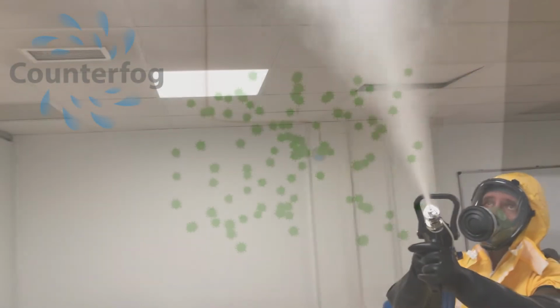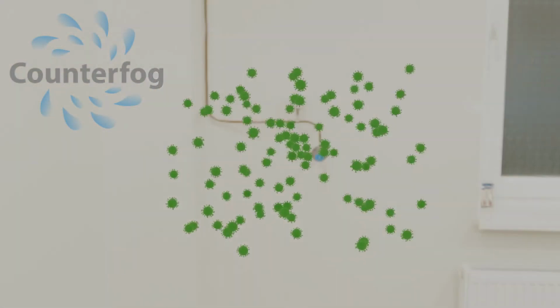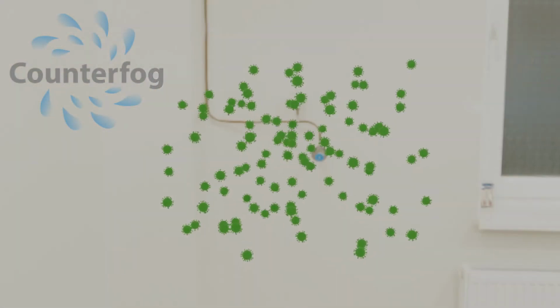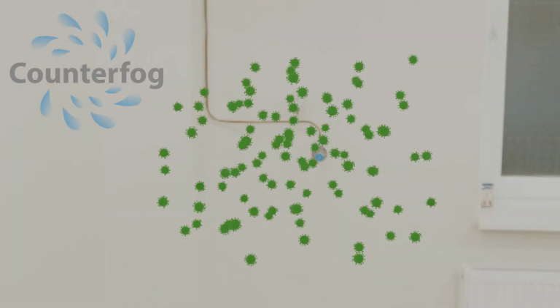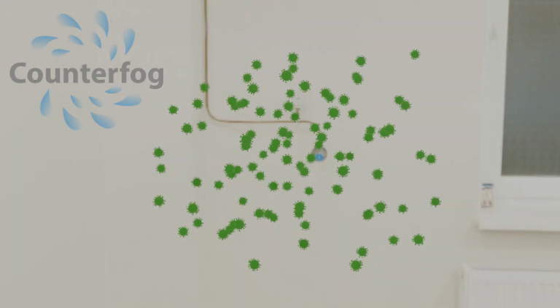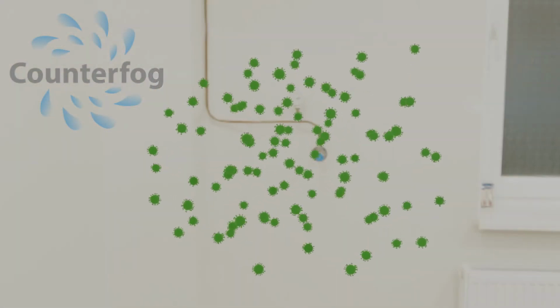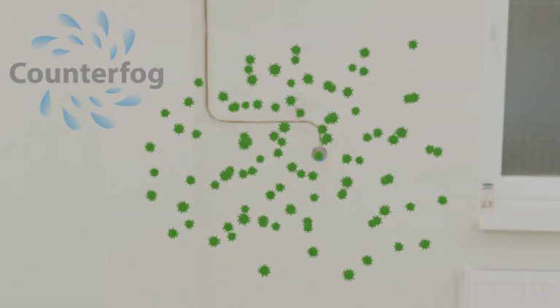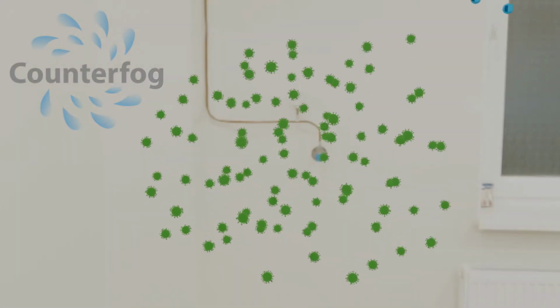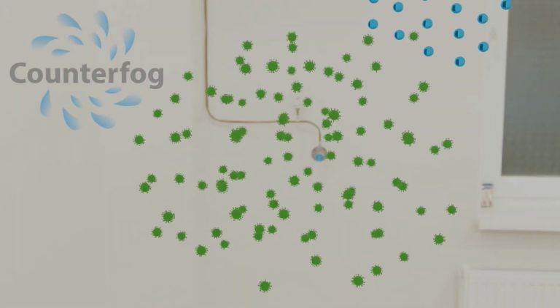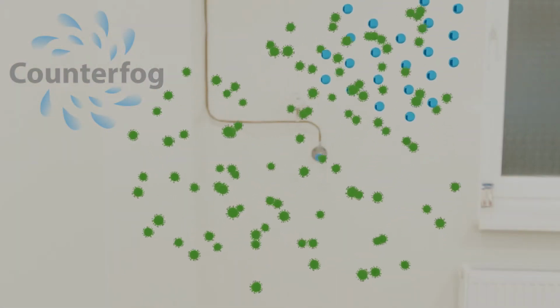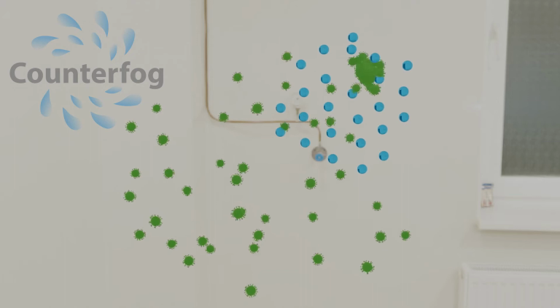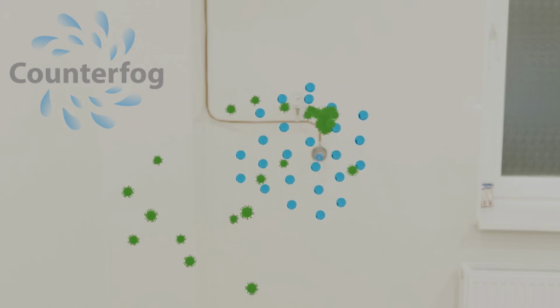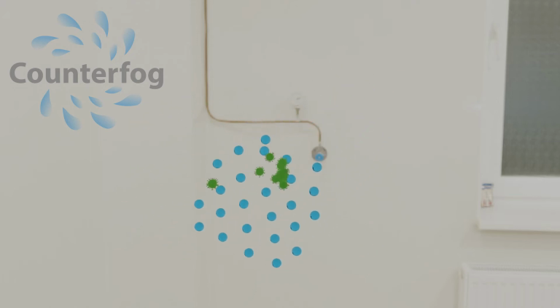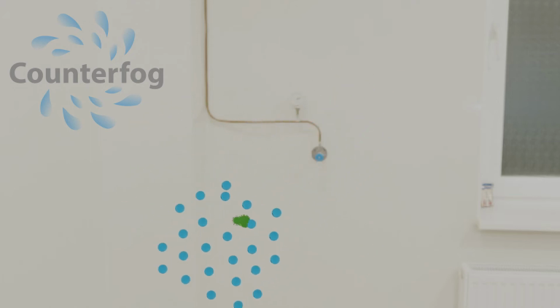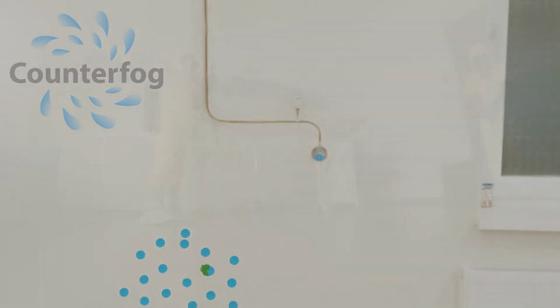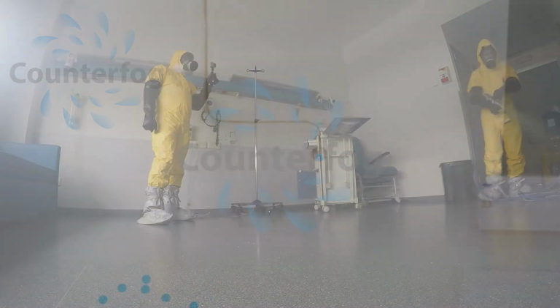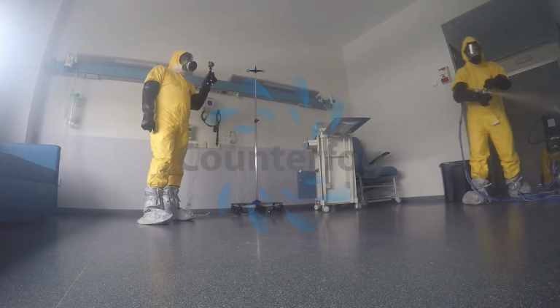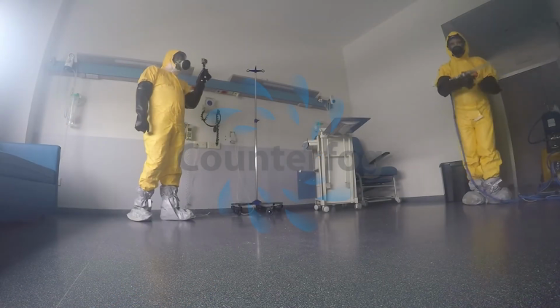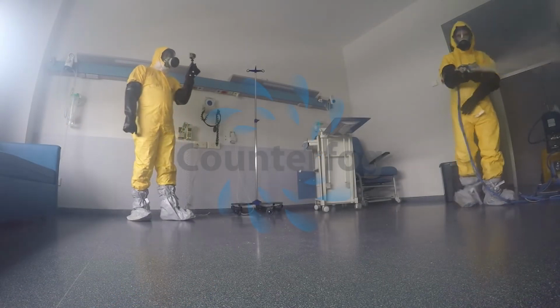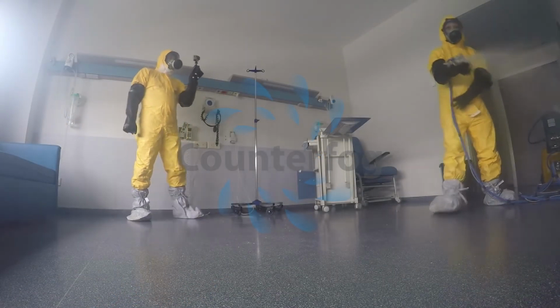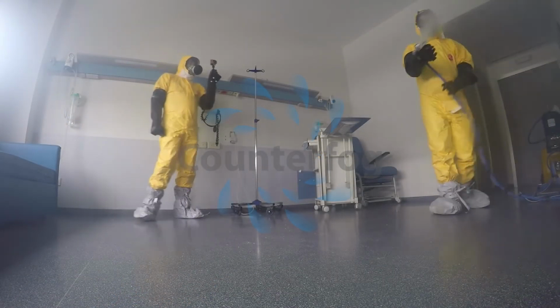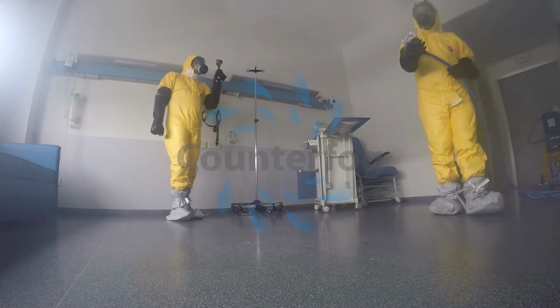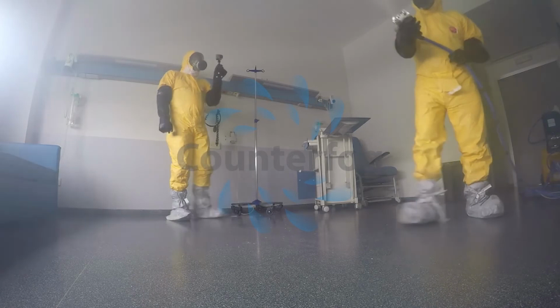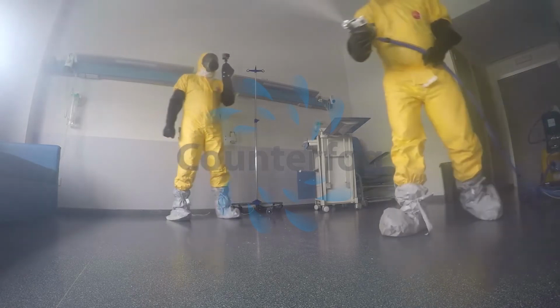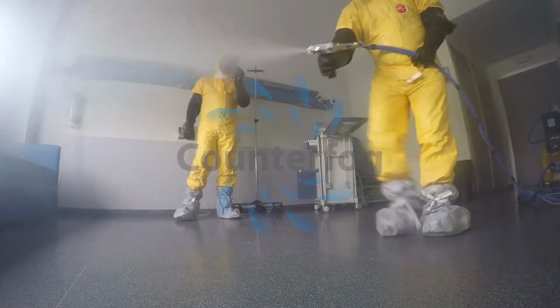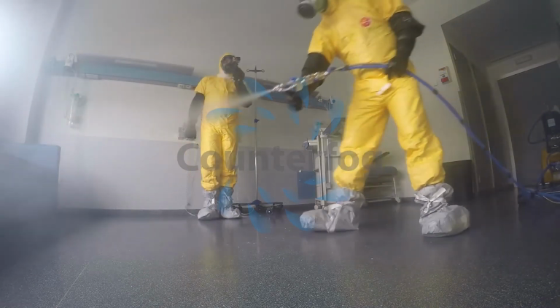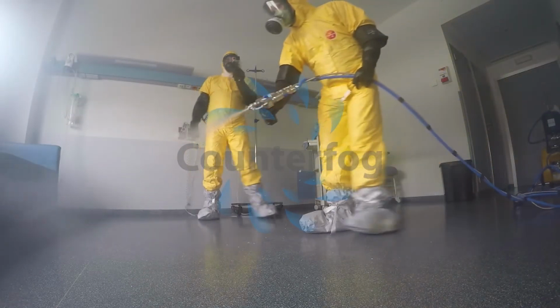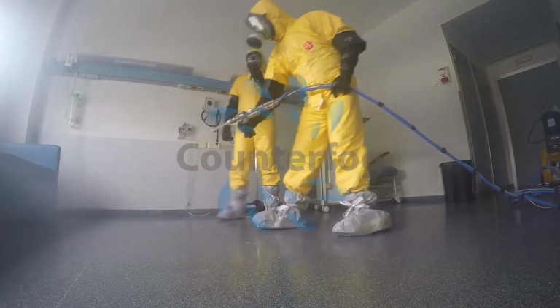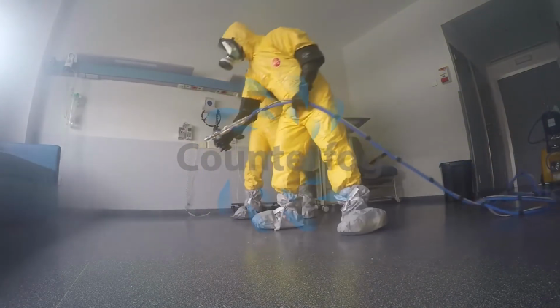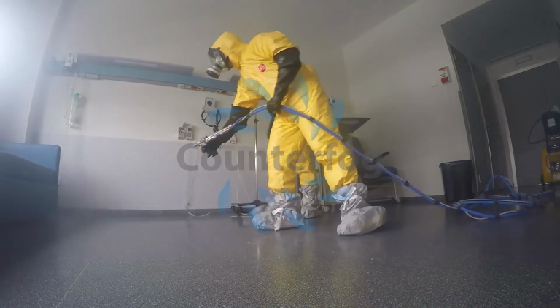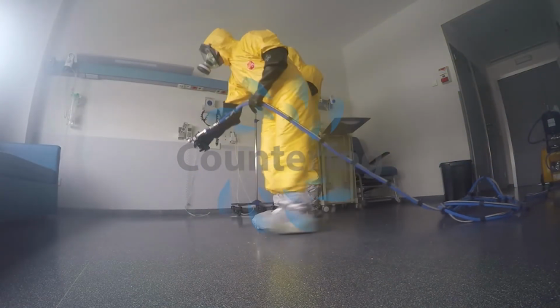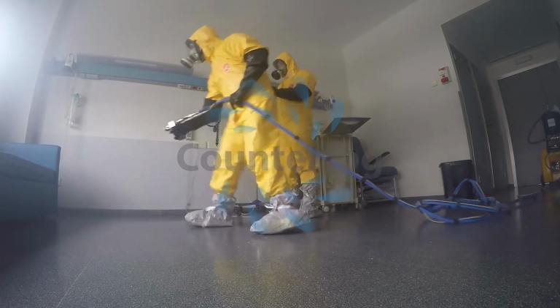Counterfog disinfection is extremely fast, effective and efficient, minimizing the use of chemicals and the corresponding environmental impact. Rooms, vehicles, atriums, or even outdoor spaces can be disinfected by Counterfog in just a few minutes.